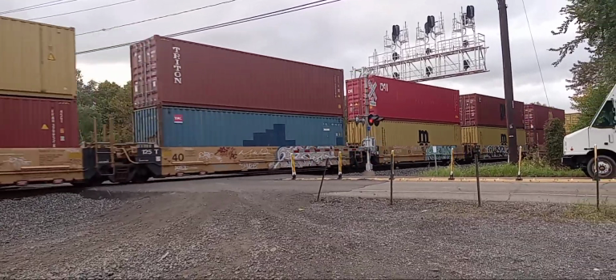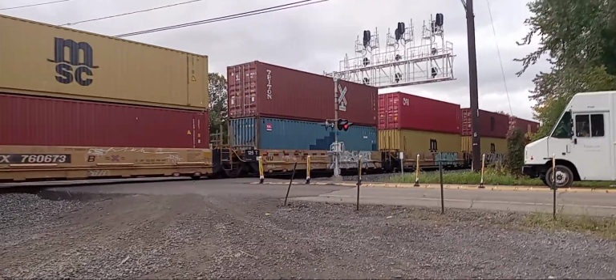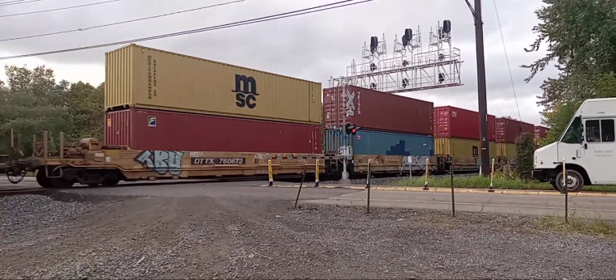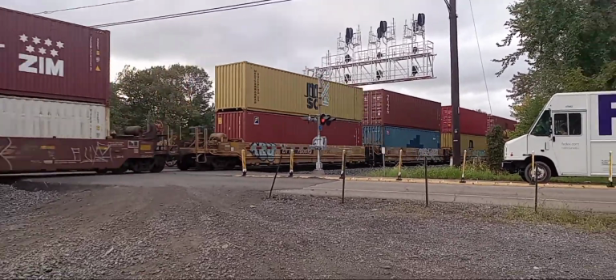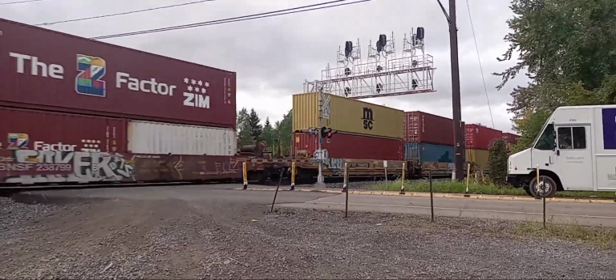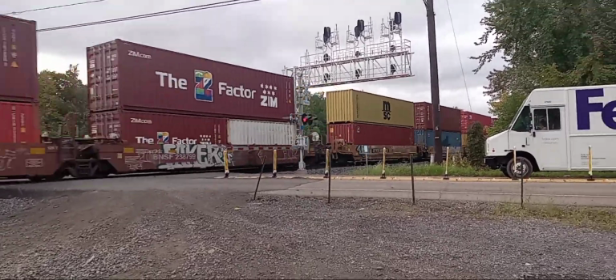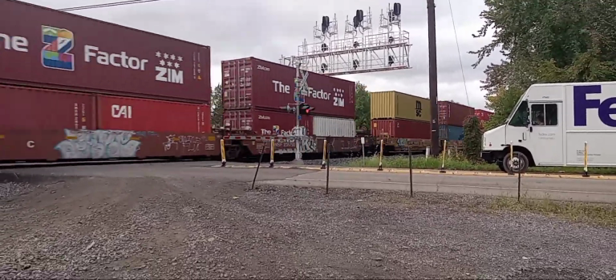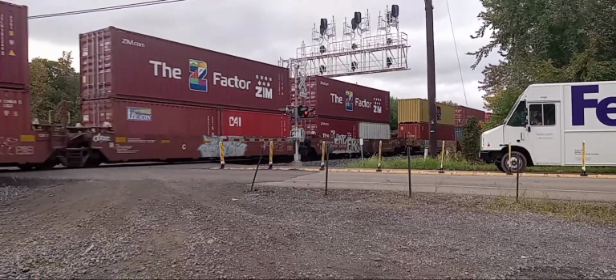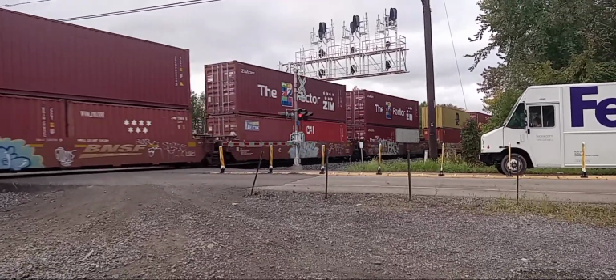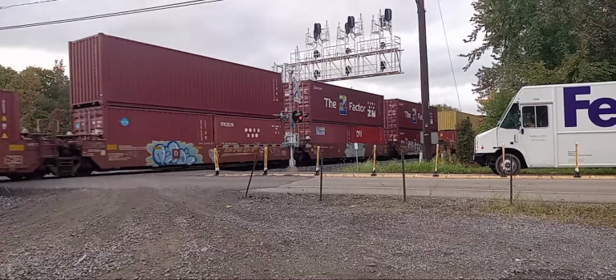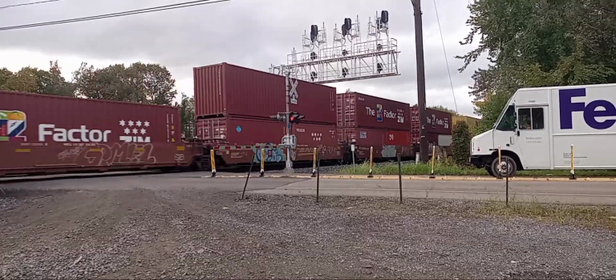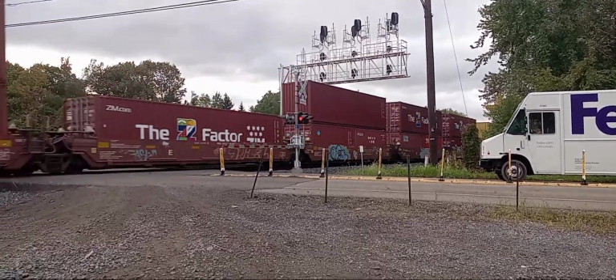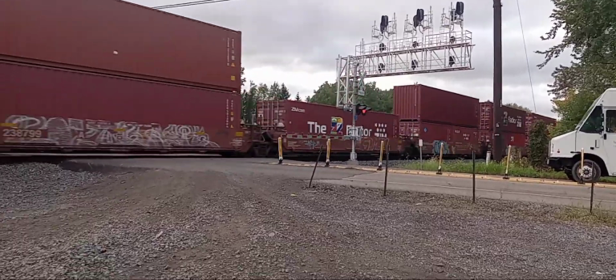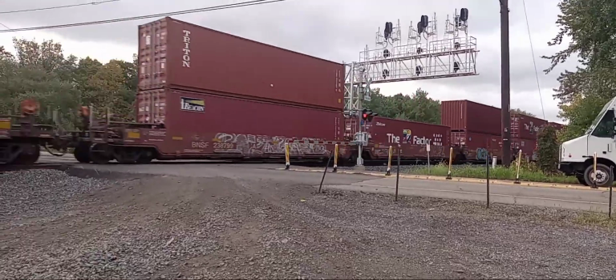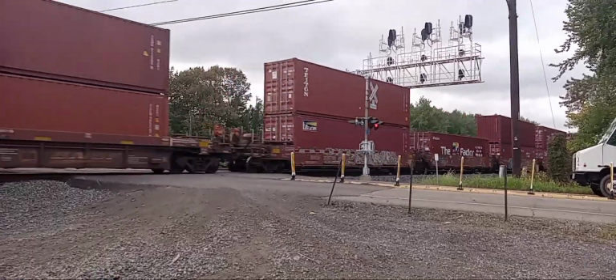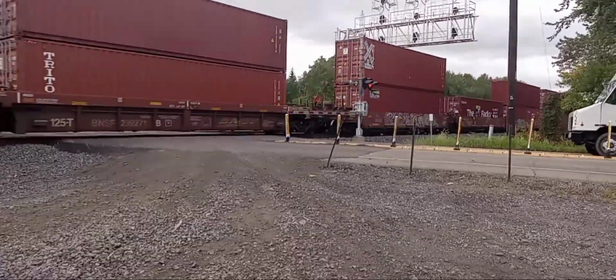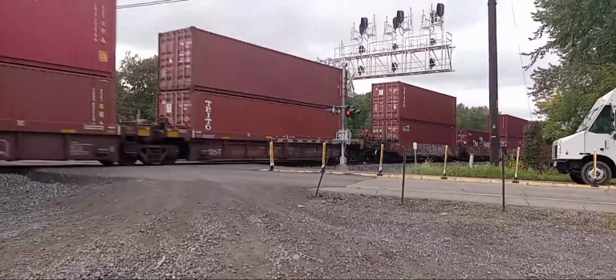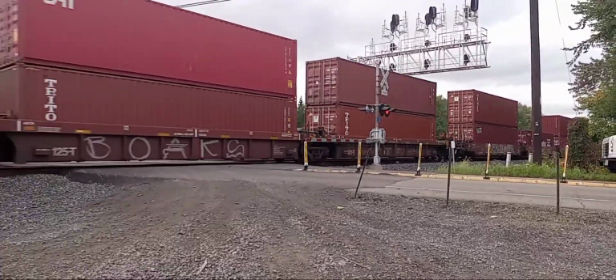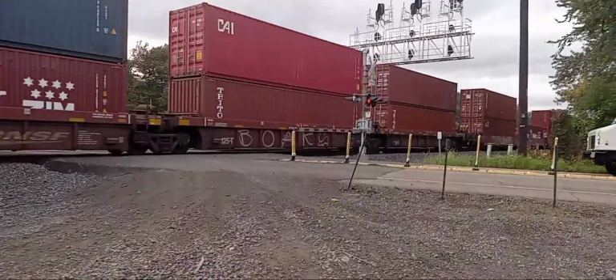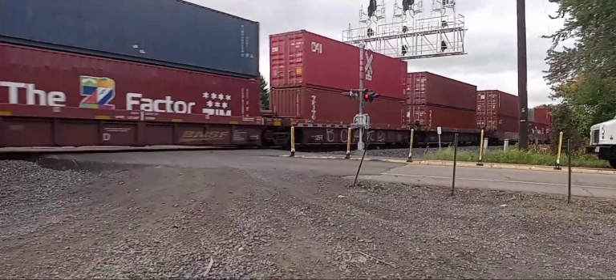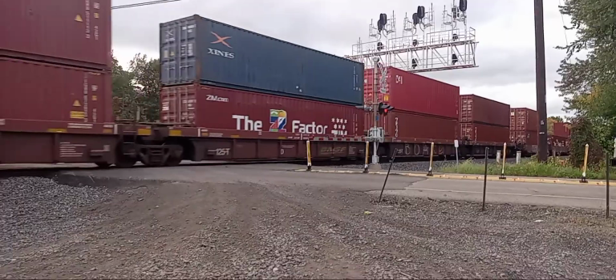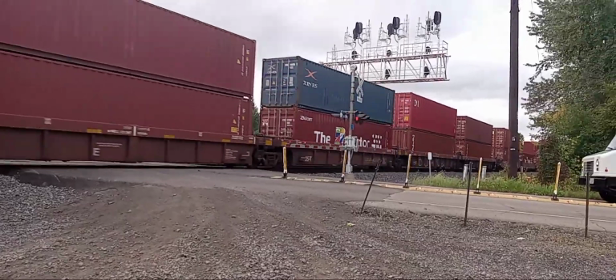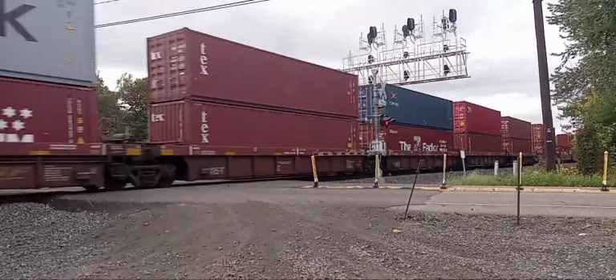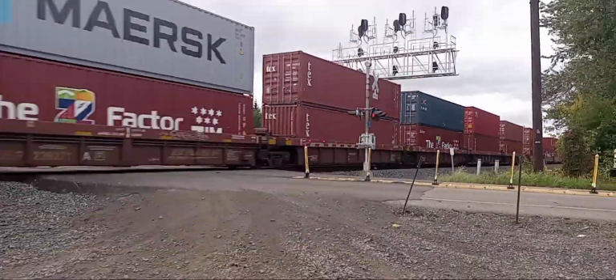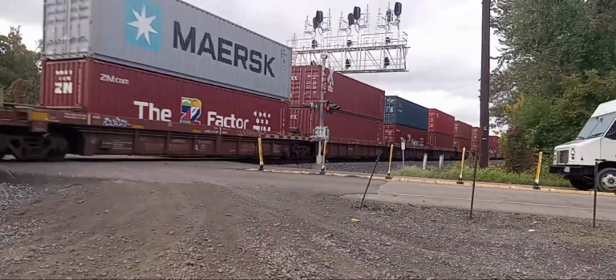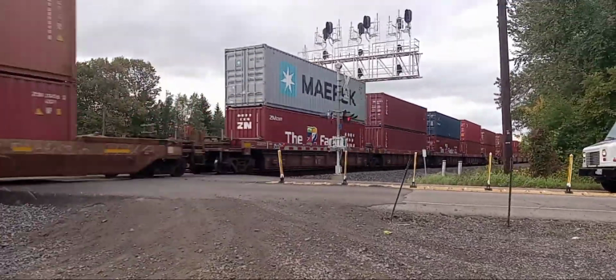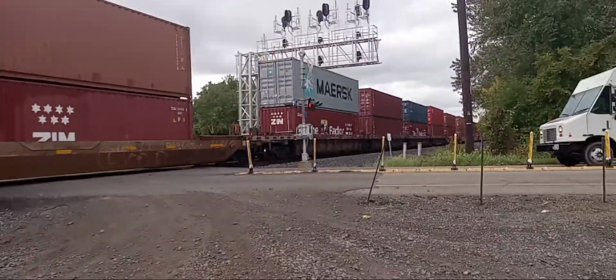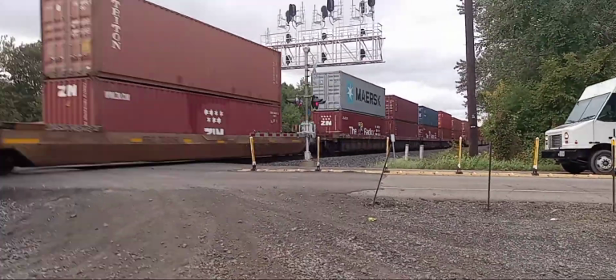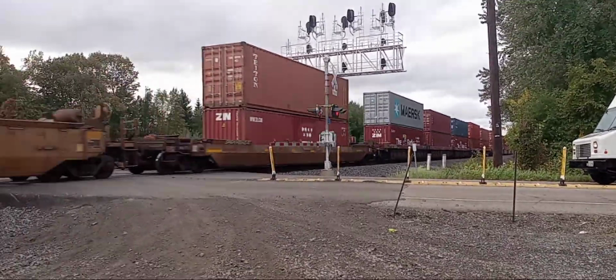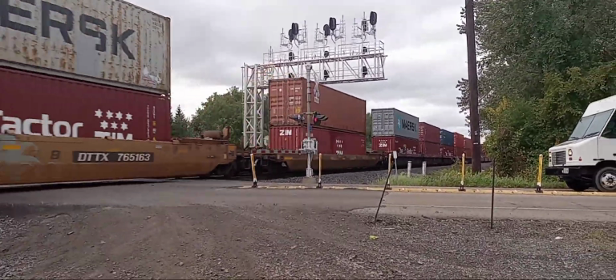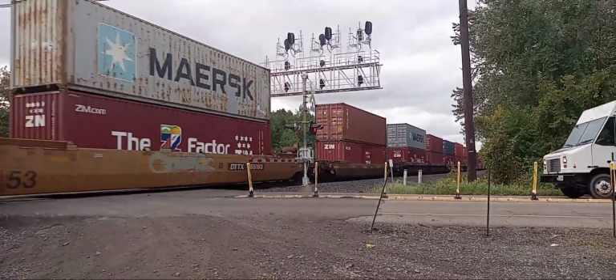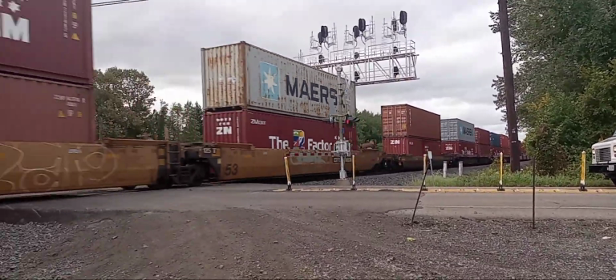I'm glad I got this train just in the nick of time before it's gone. I think we might be getting another westbound train after this one, because I see a green light for him.